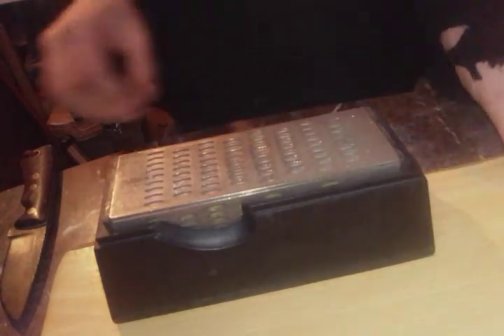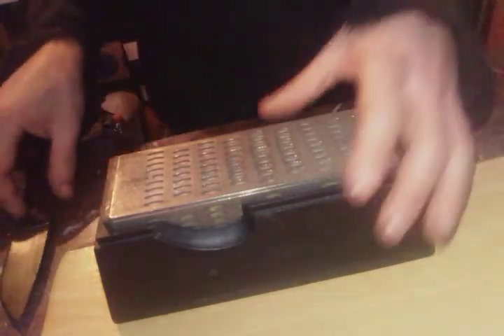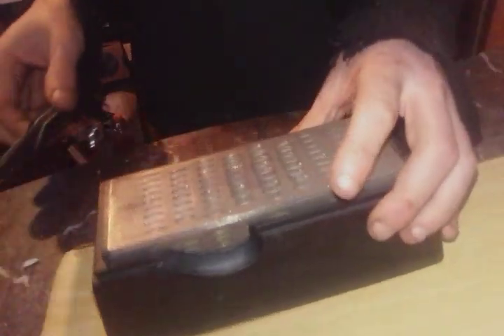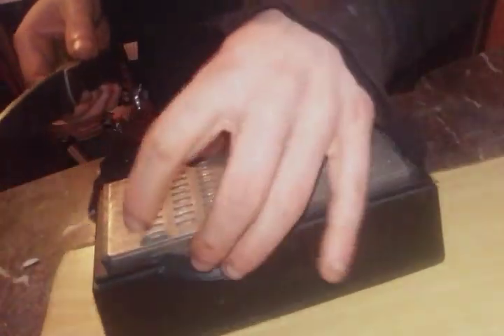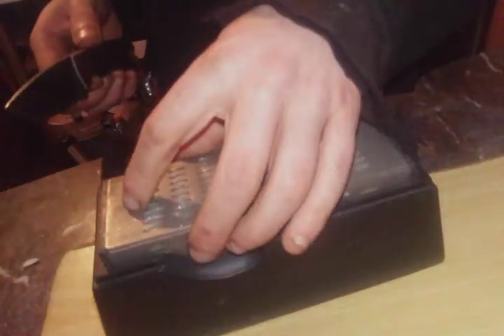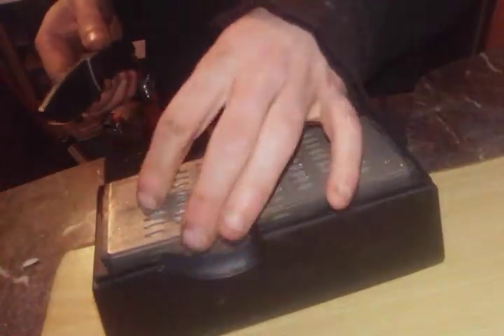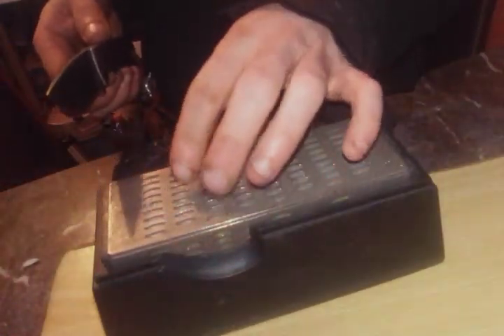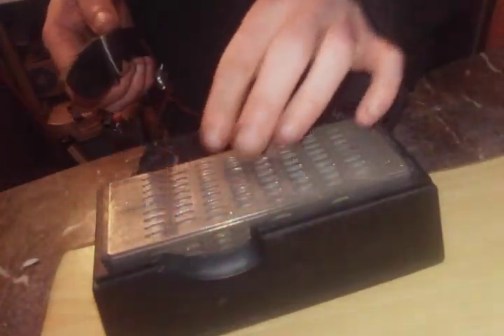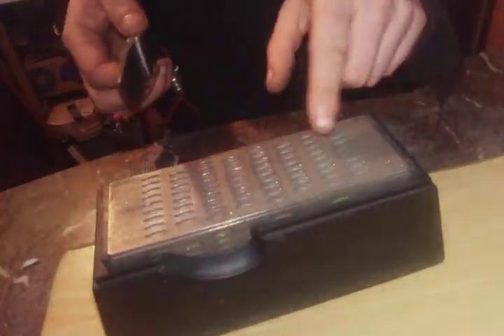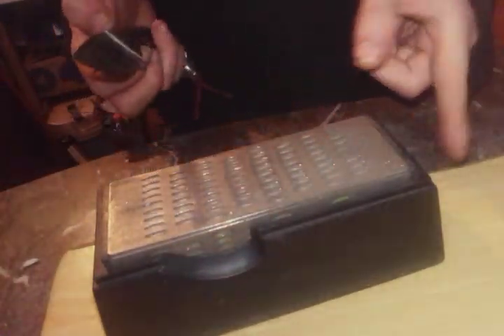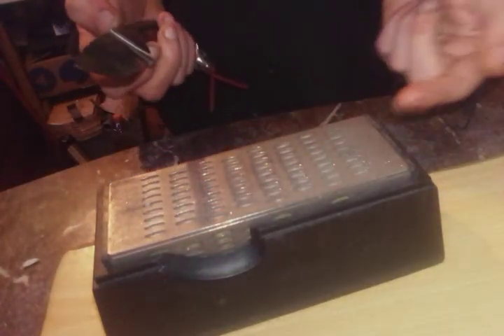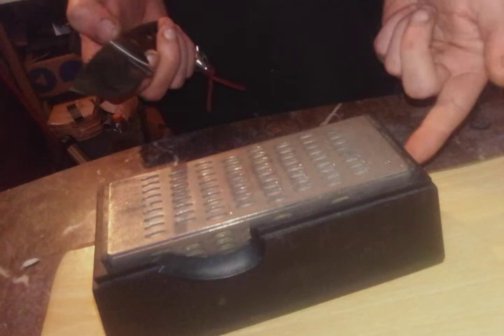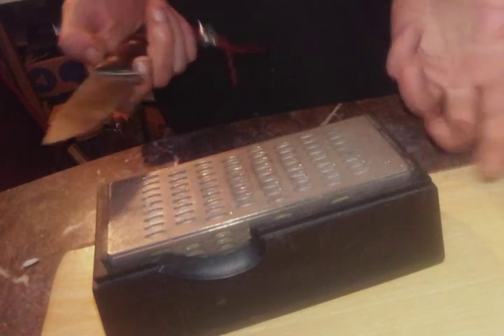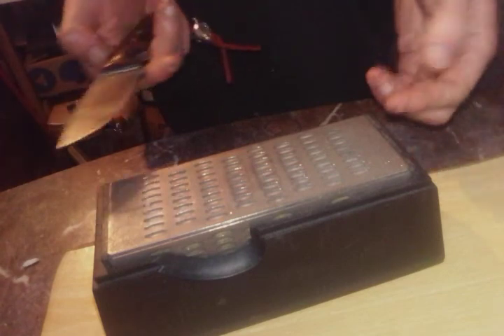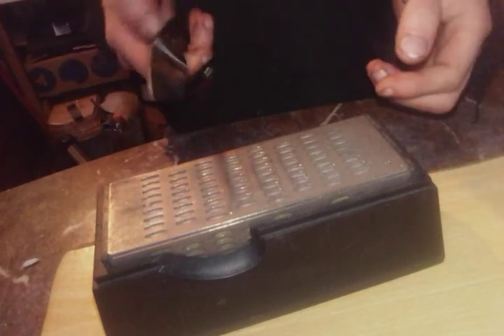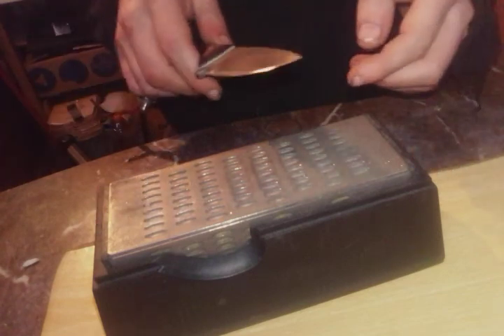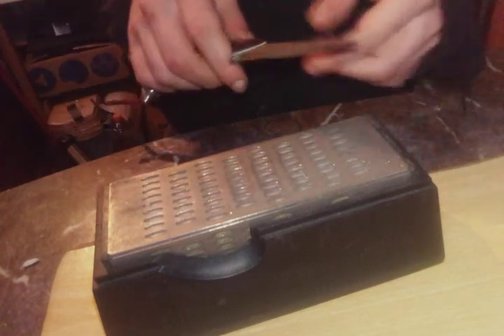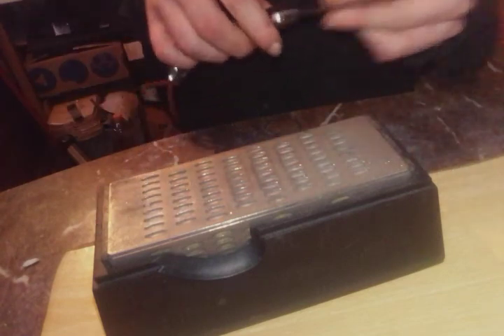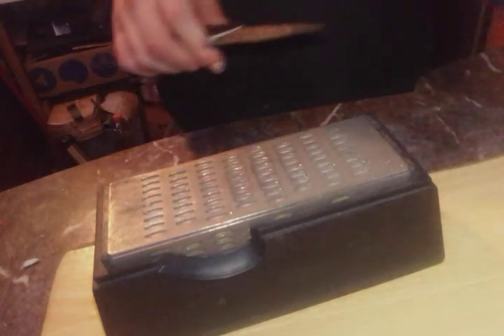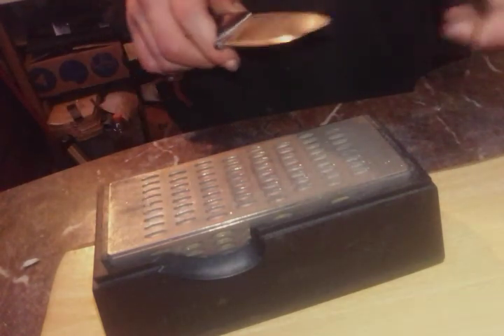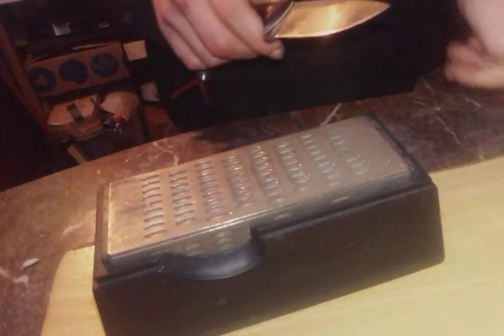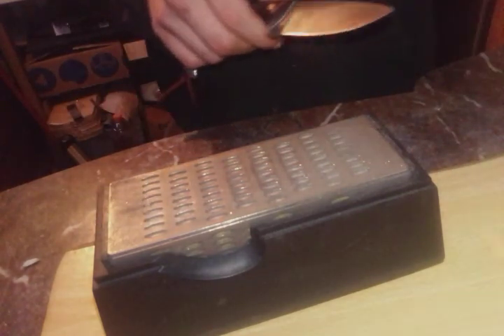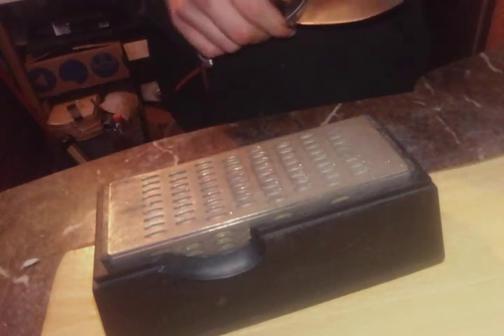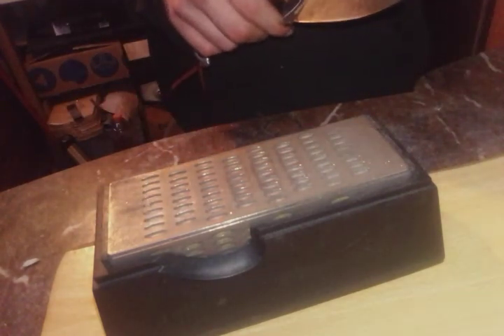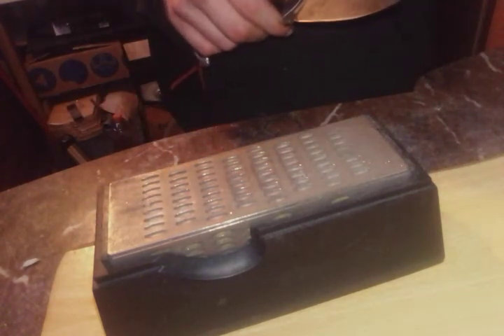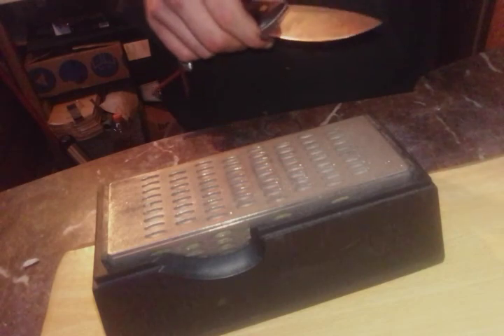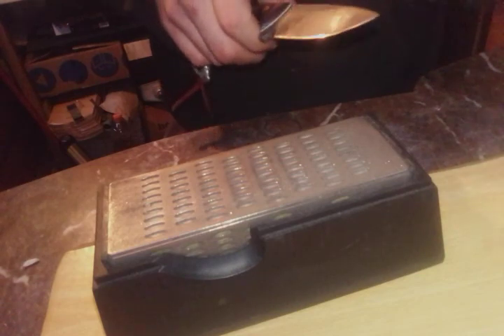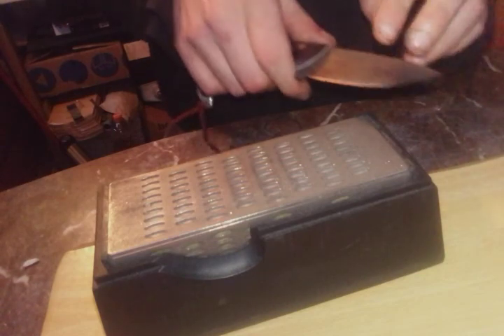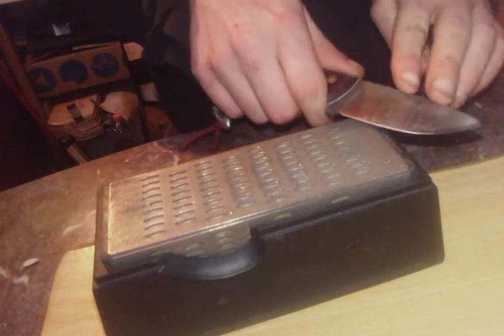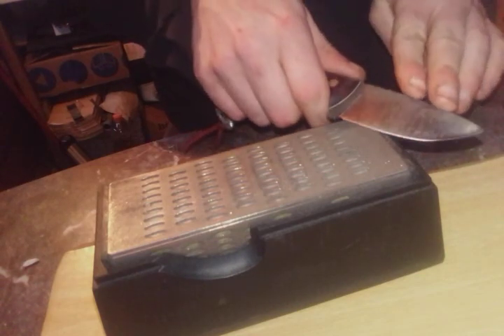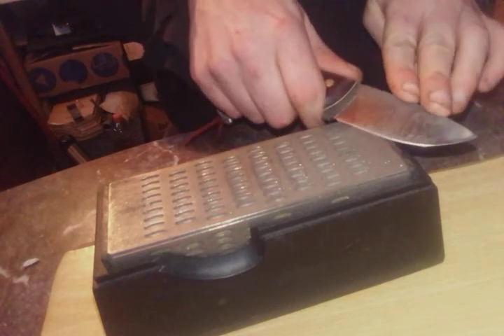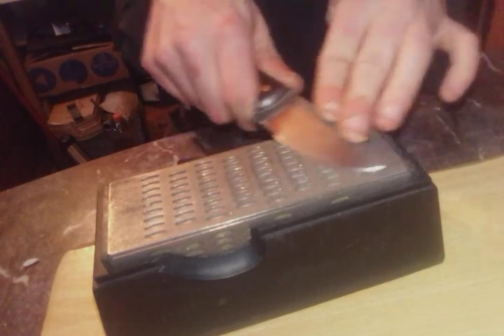So yeah, once I'm done with the final grit, I'm going to strop it on the strop and then it's going to be shaving sharp again.